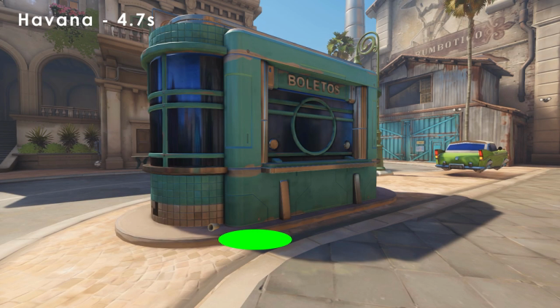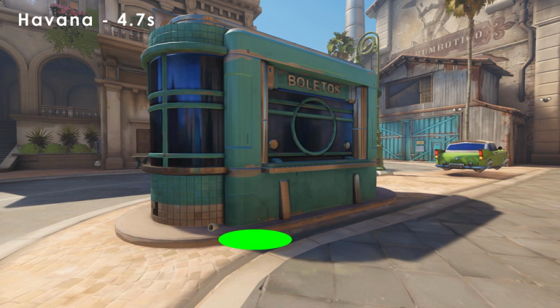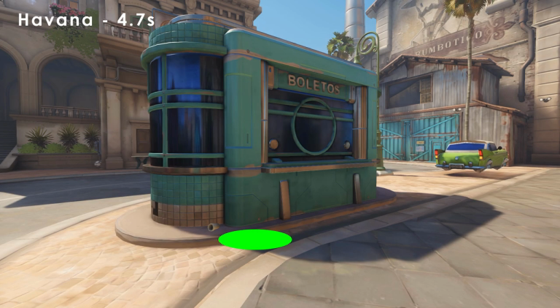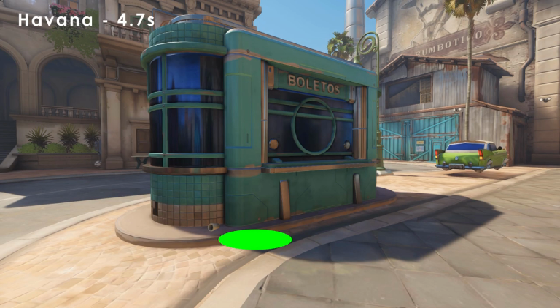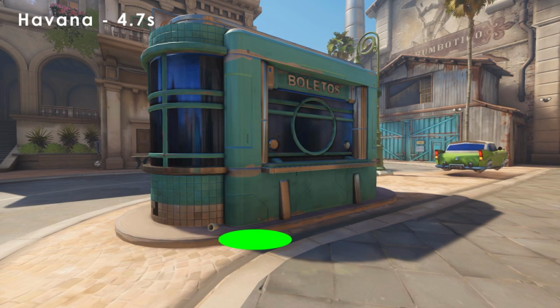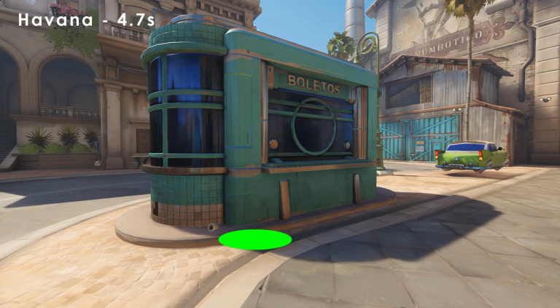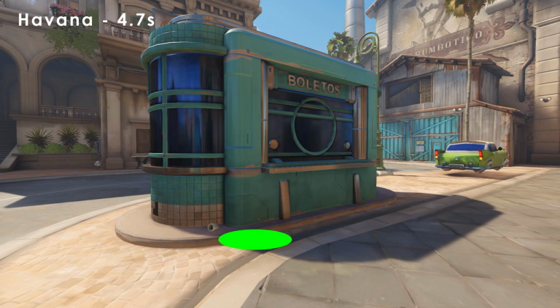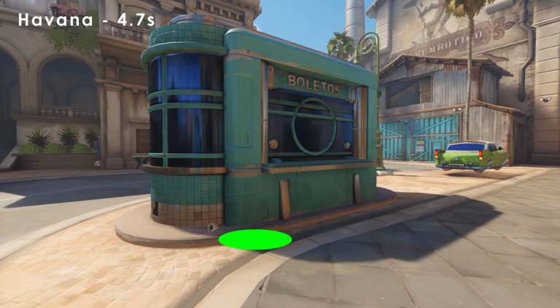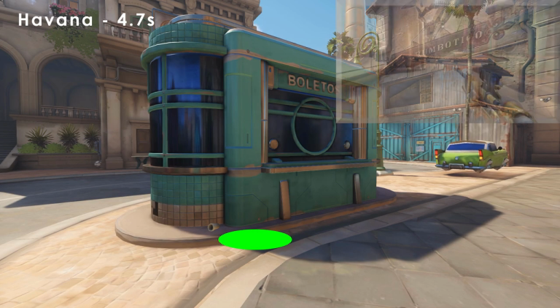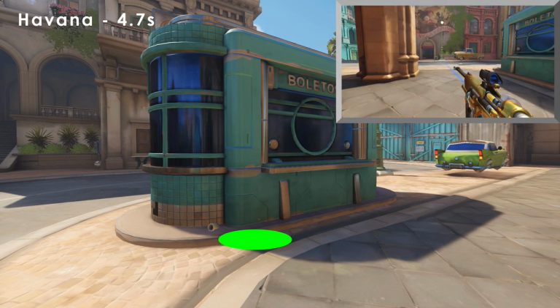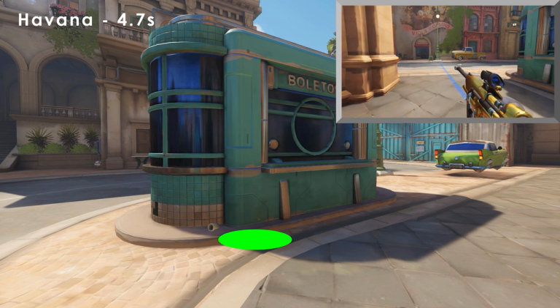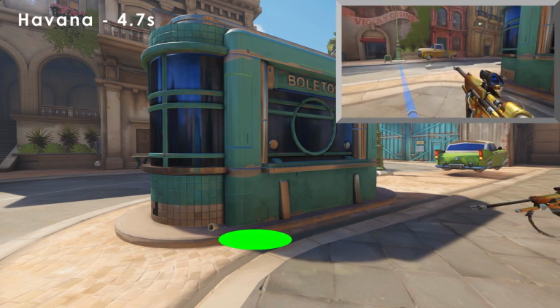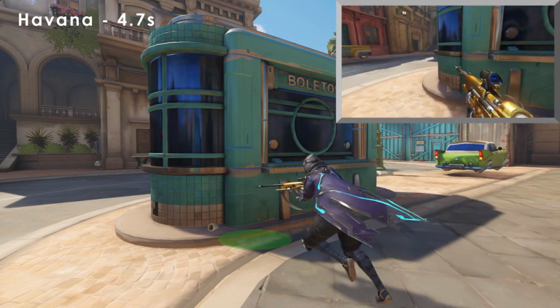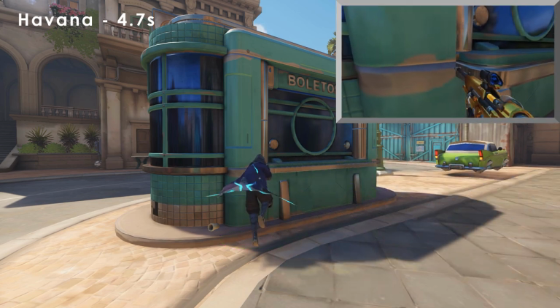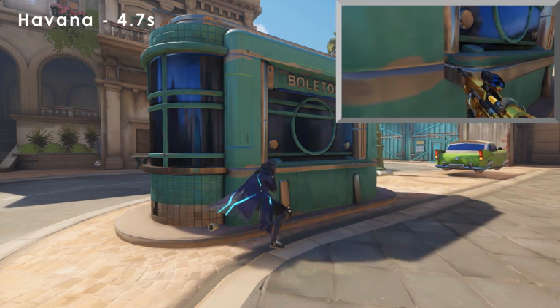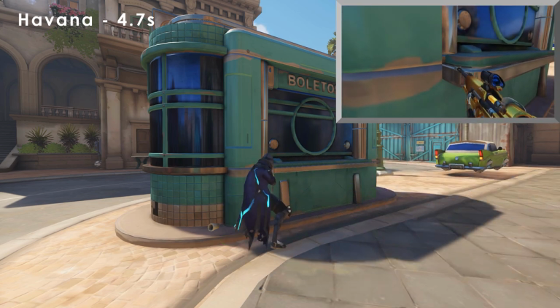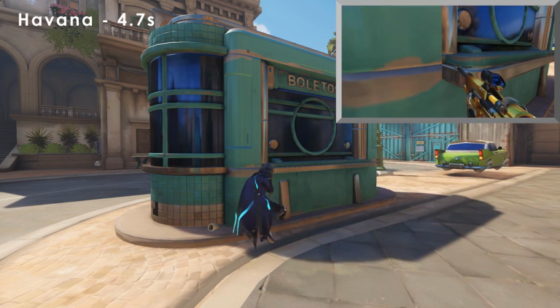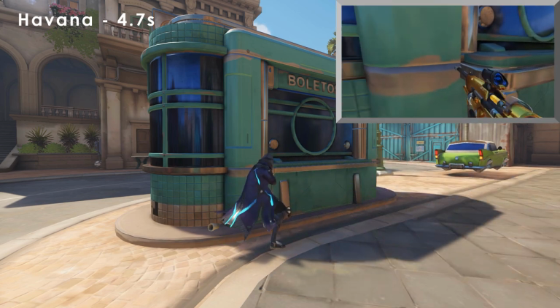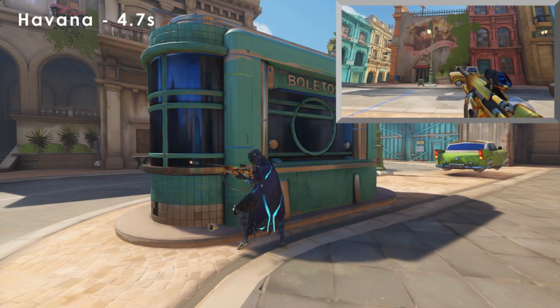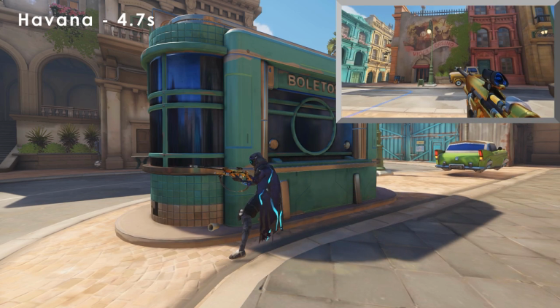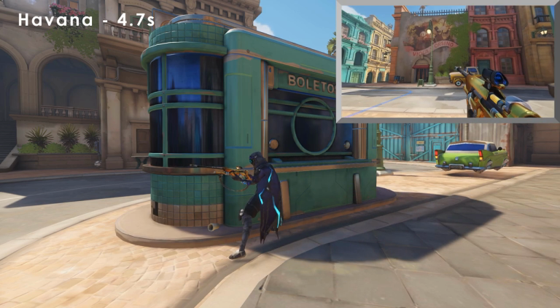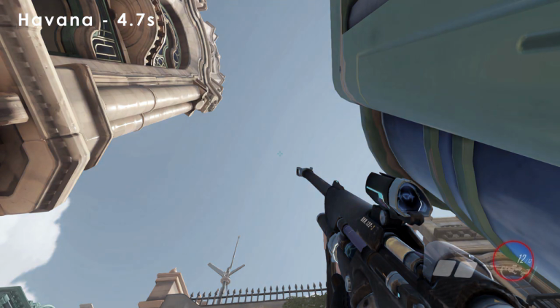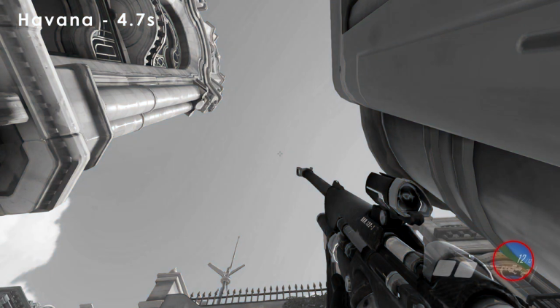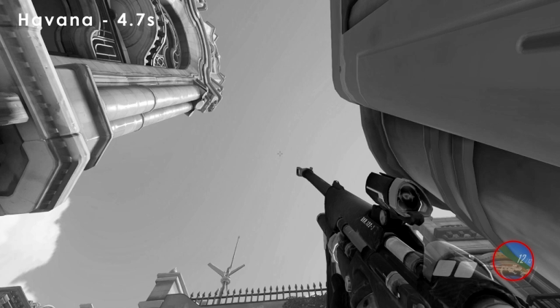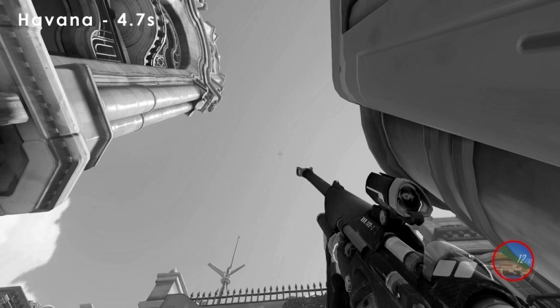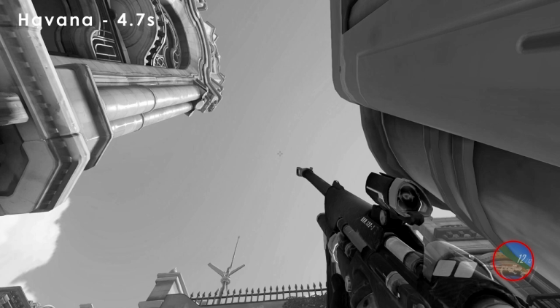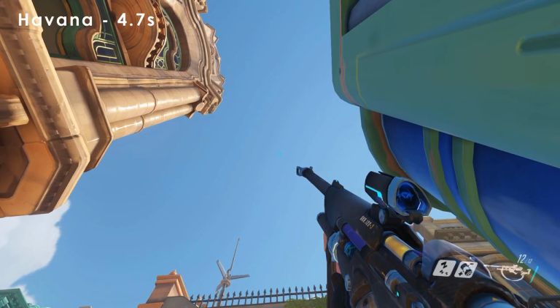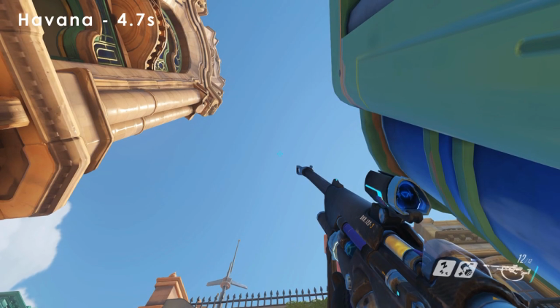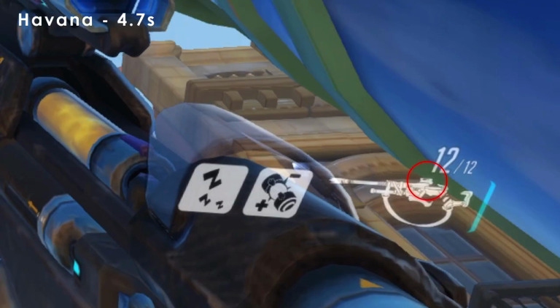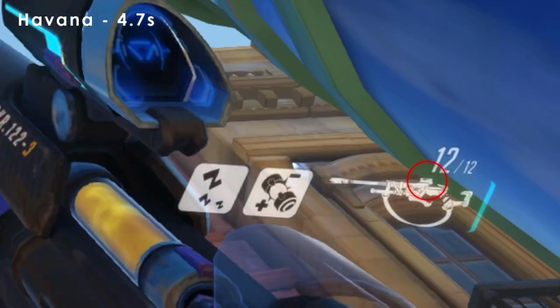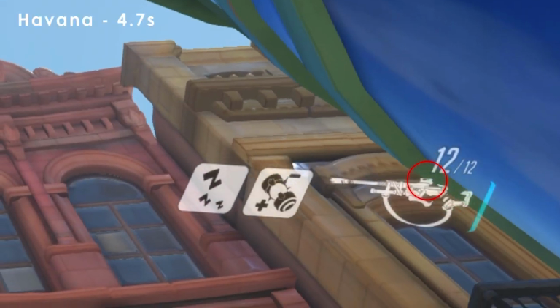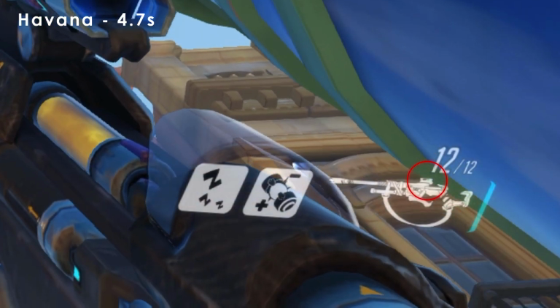For Havana, stand in the corner created by the tiny ledge of the ticket booth. Look at where the dark curvature of the top of the windowsill meets the curve of the ticket booth, and place the scope of the weapon icon on top of it.